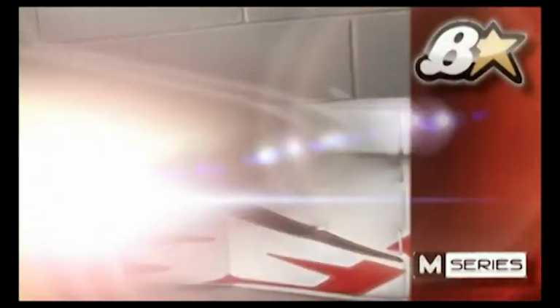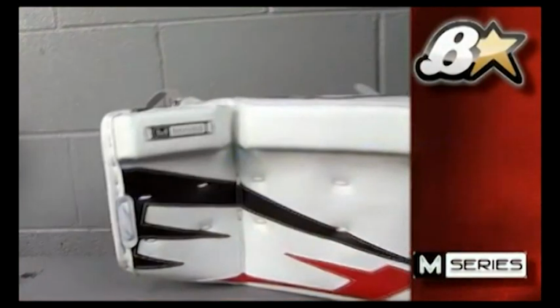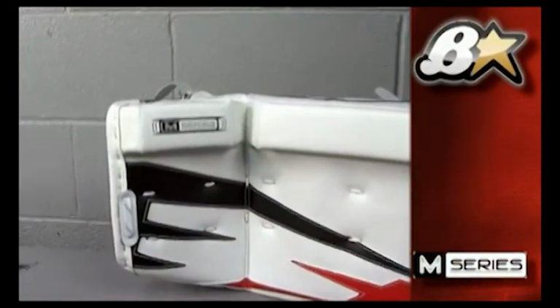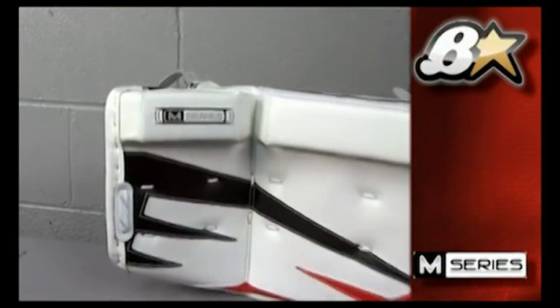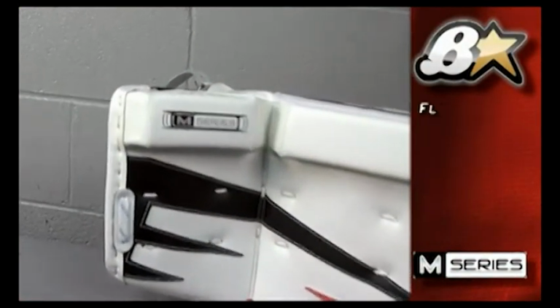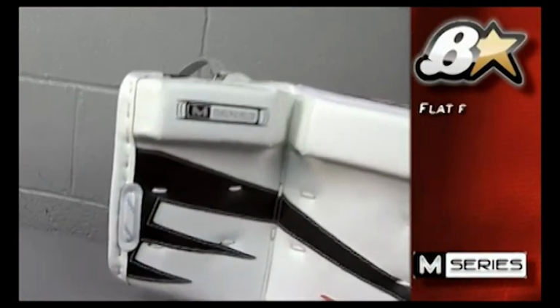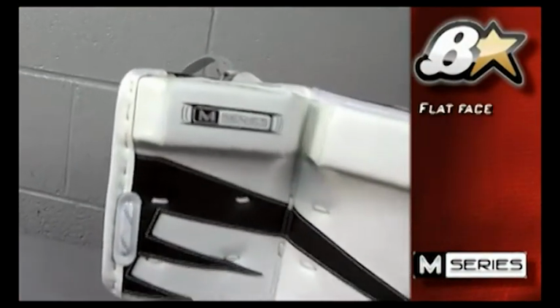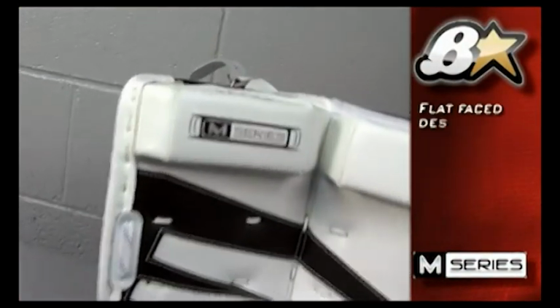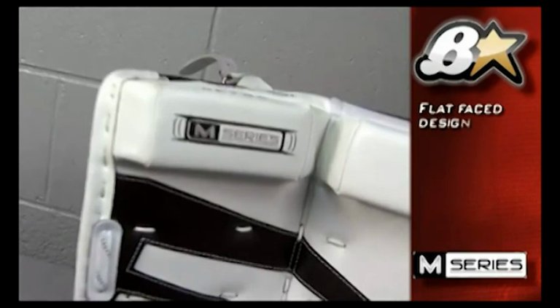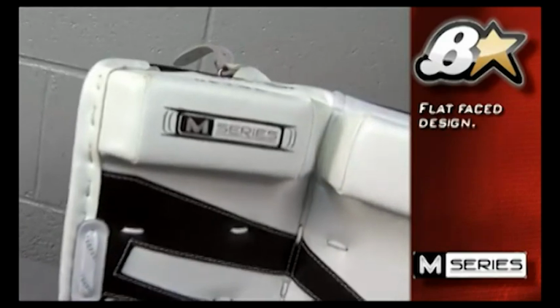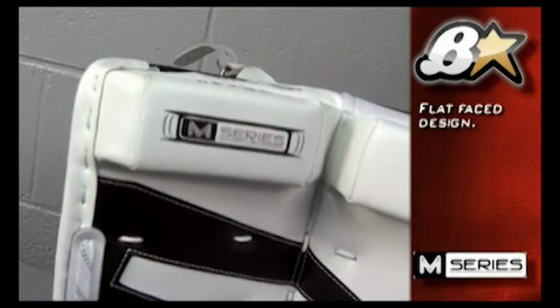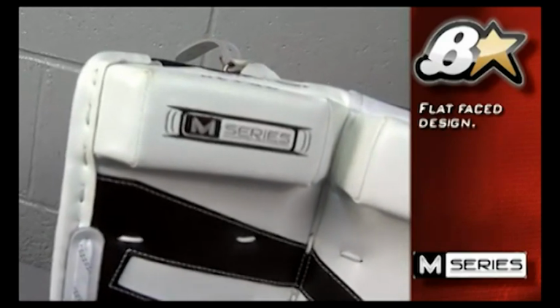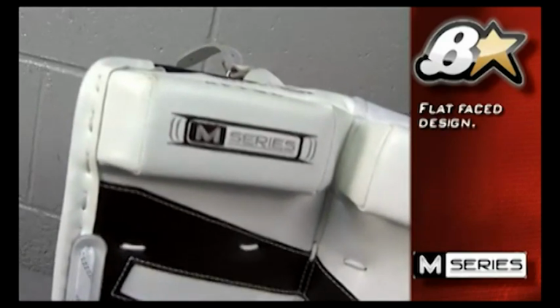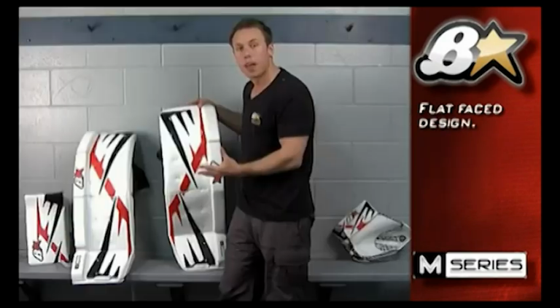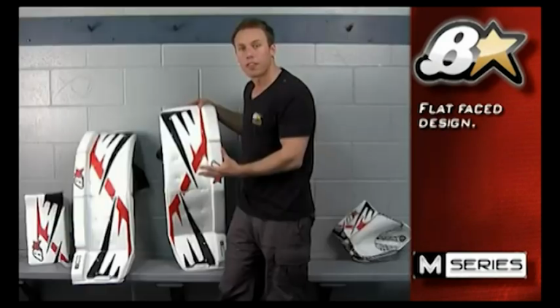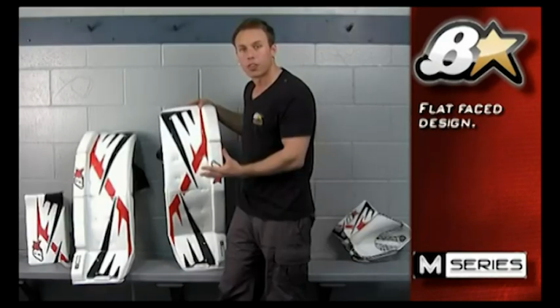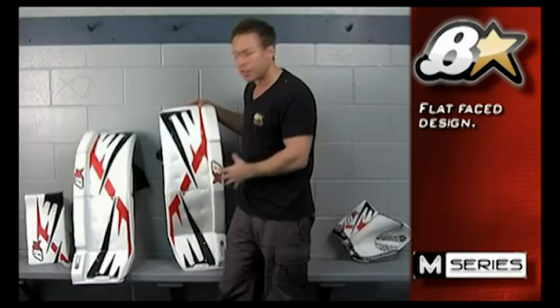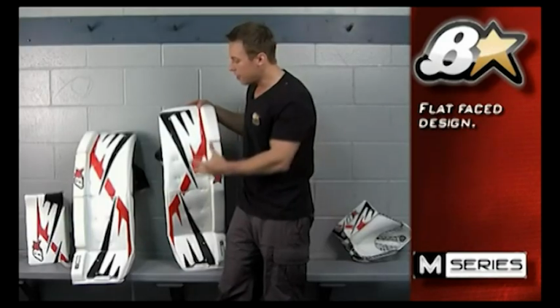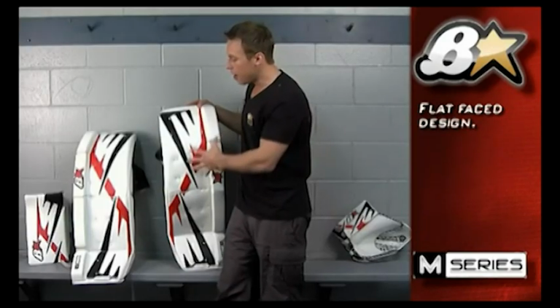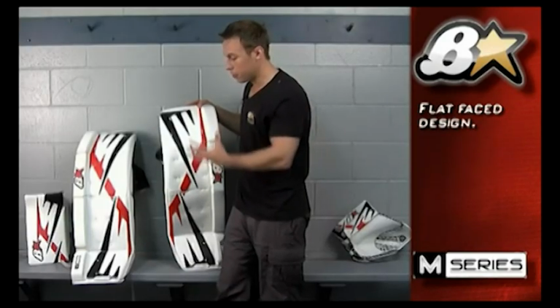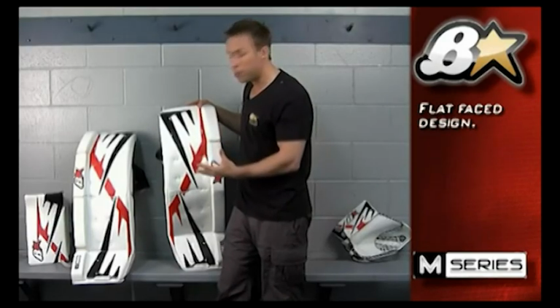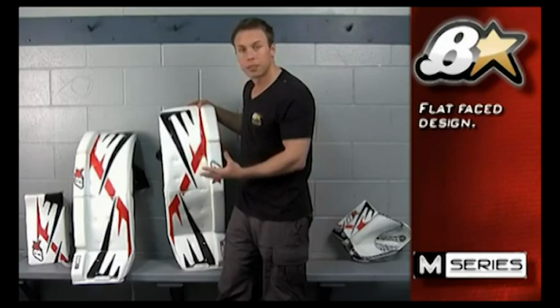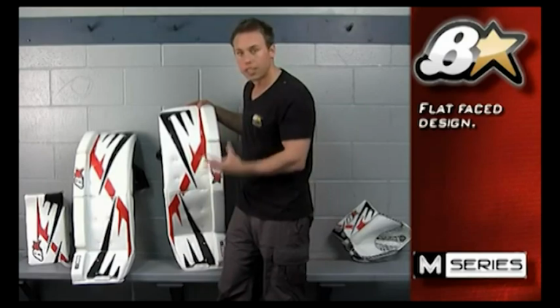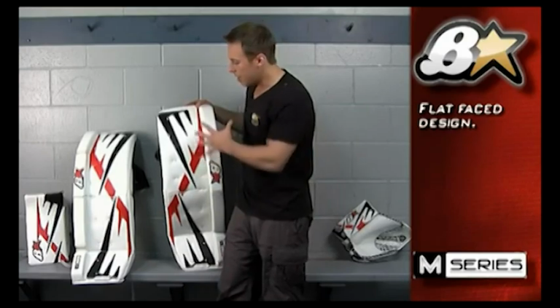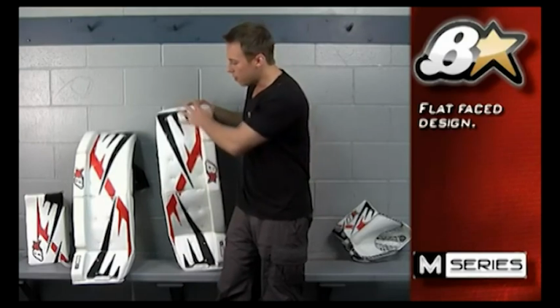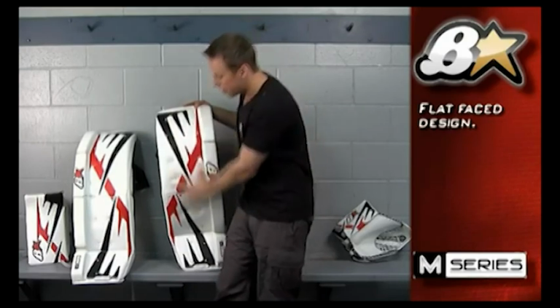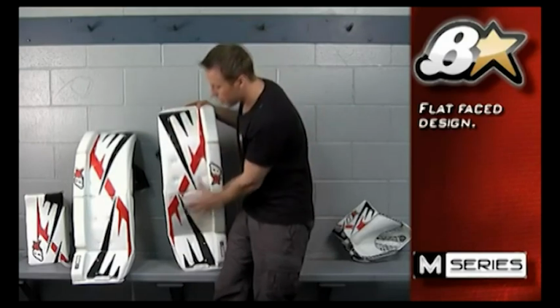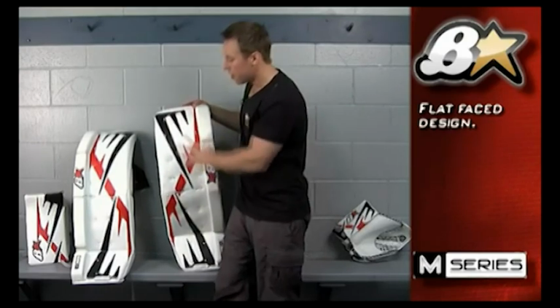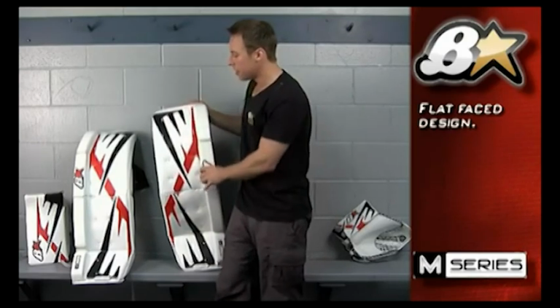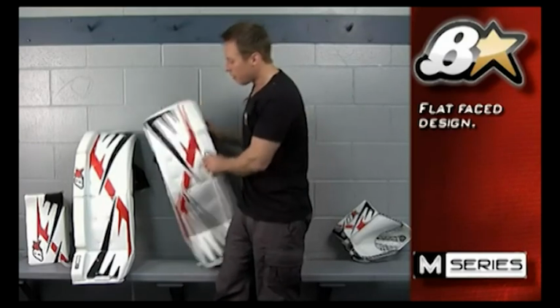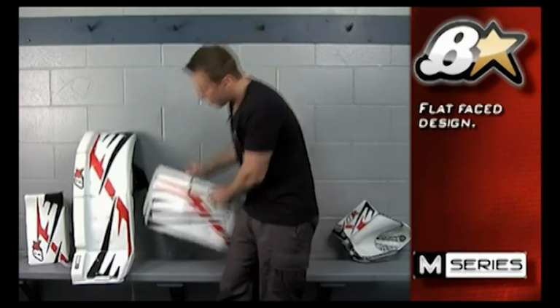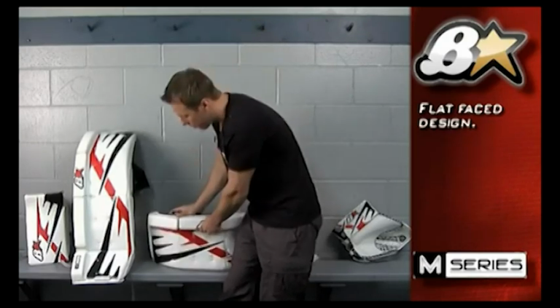Looking at the face of the pad, you can see we went with a flat face design, more for that butterfly goaltender. This allows for rebound predictability as well as a nice flush design while in the butterfly.